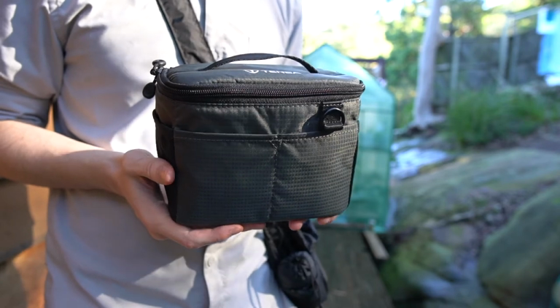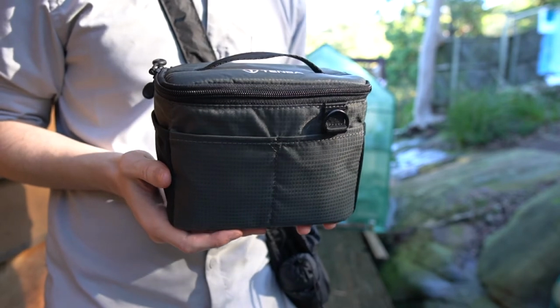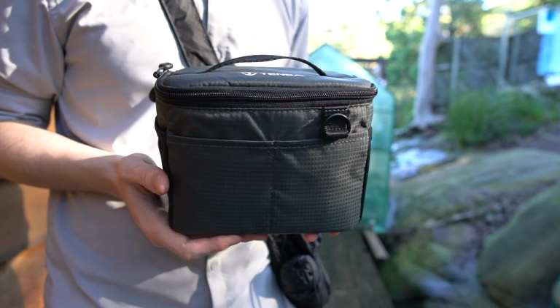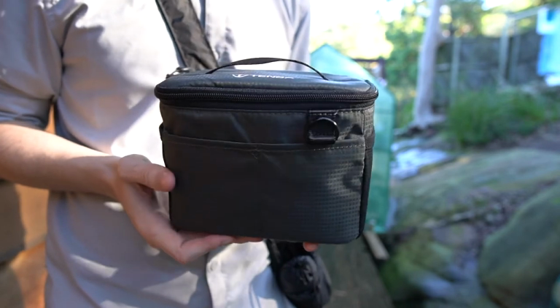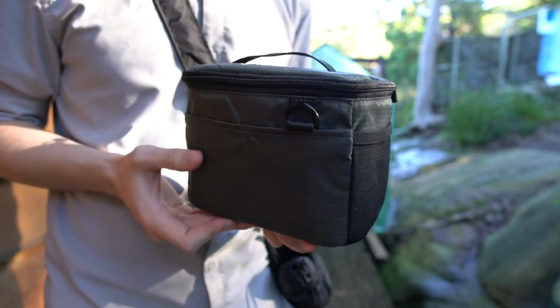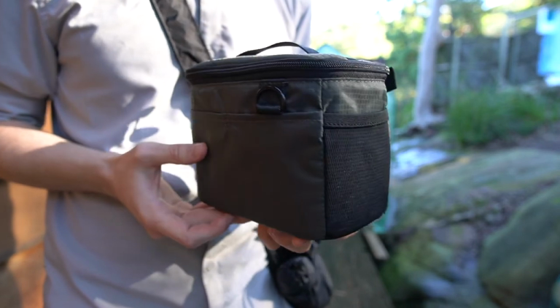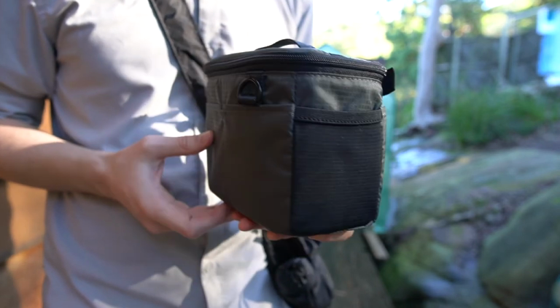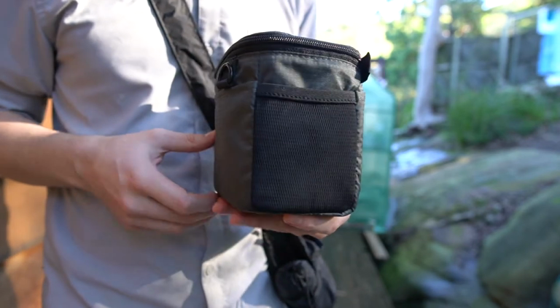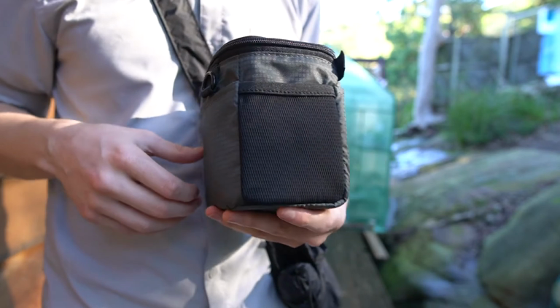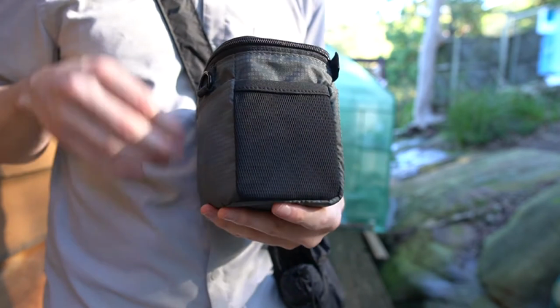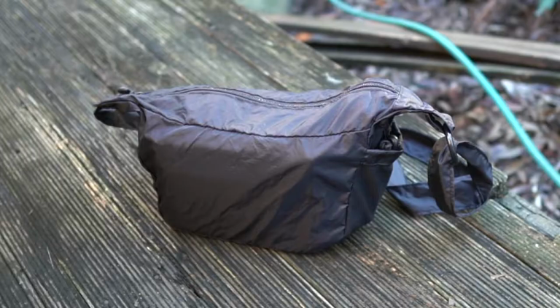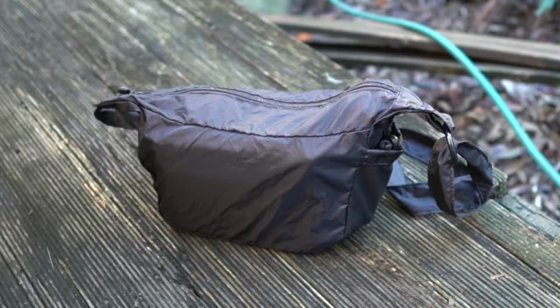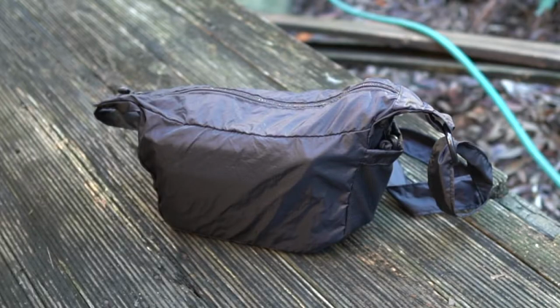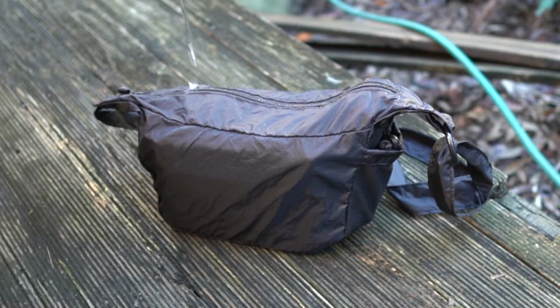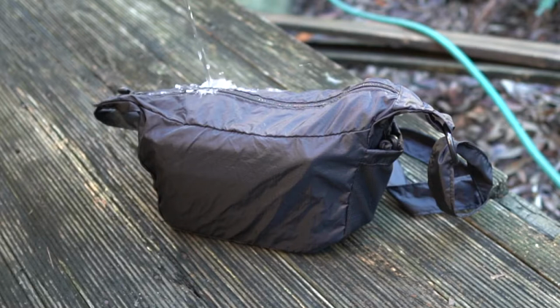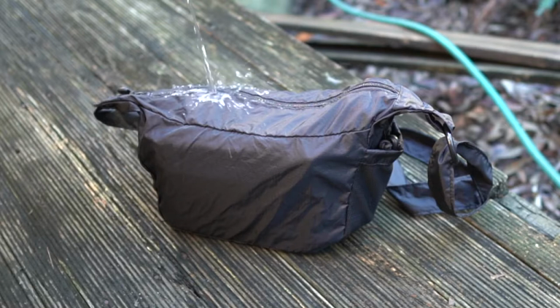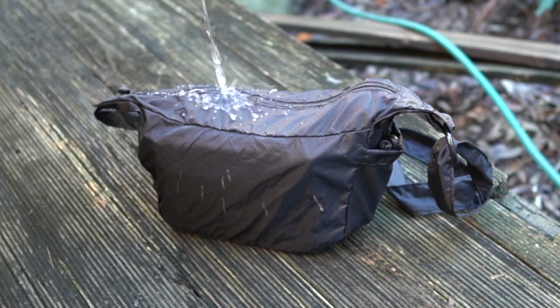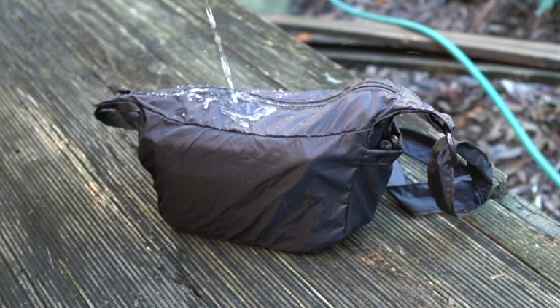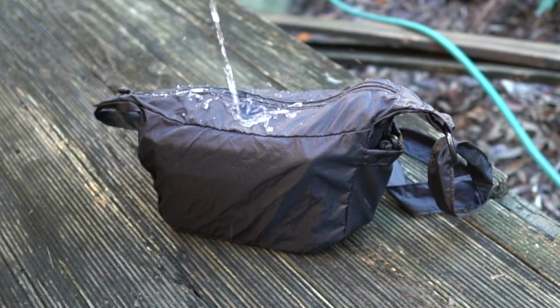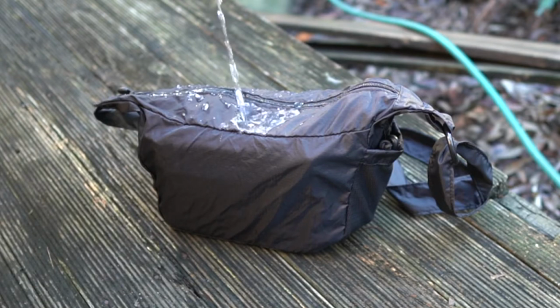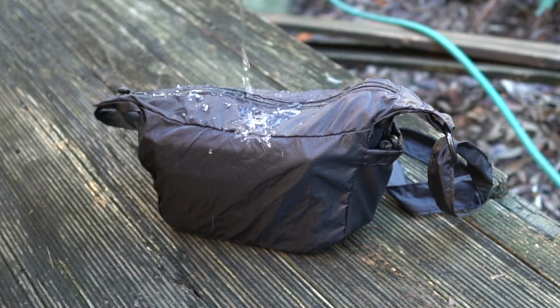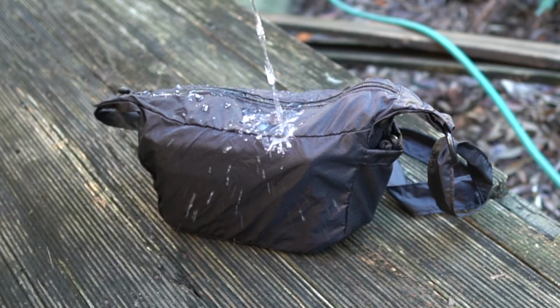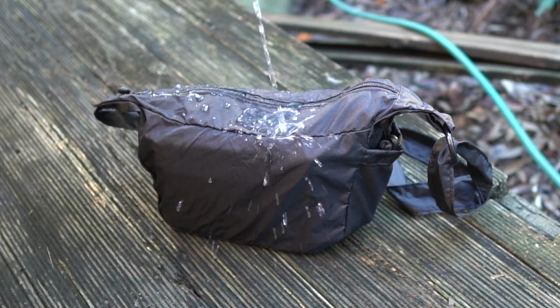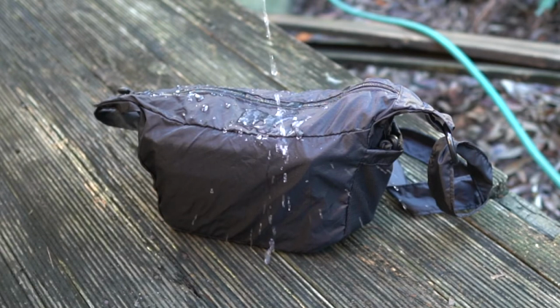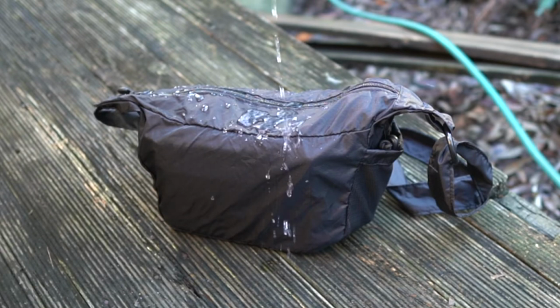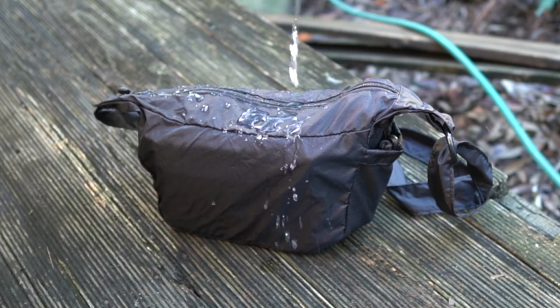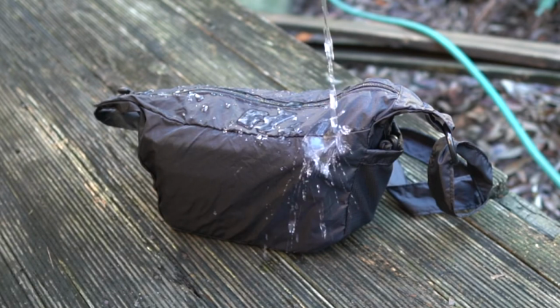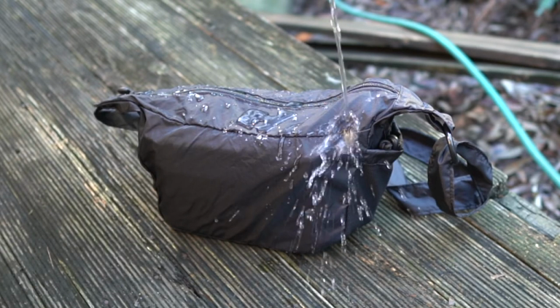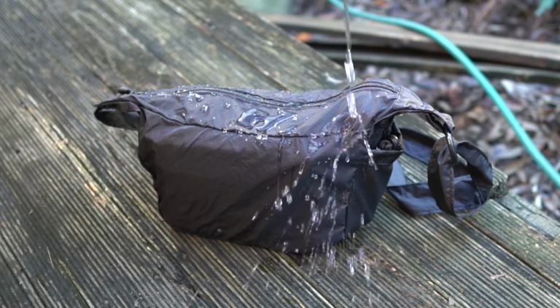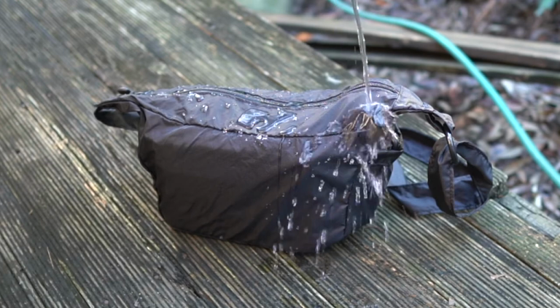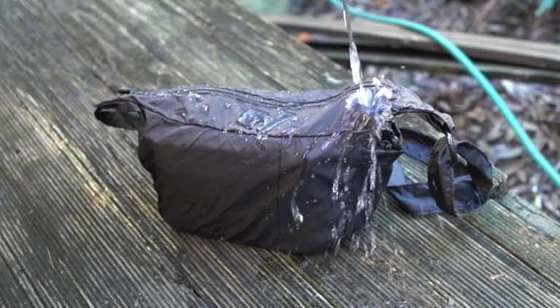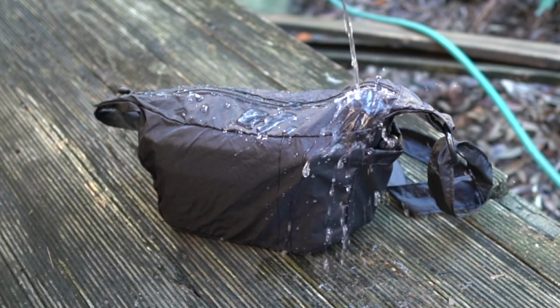The nylon fabric of the sling bag is very nice and feels very durable. While it's not waterproof, it will repel water to some degree, but the water will eventually soak in through the zipper compartment if it gets too wet.